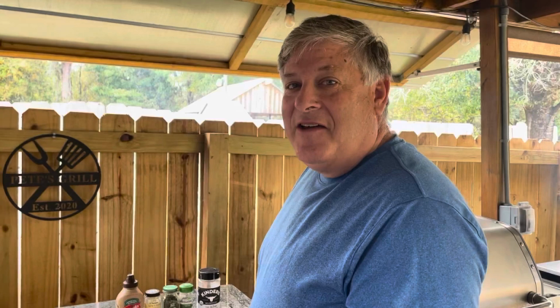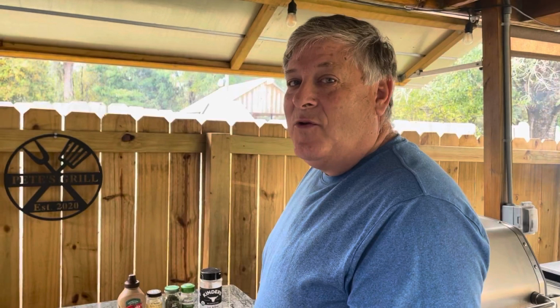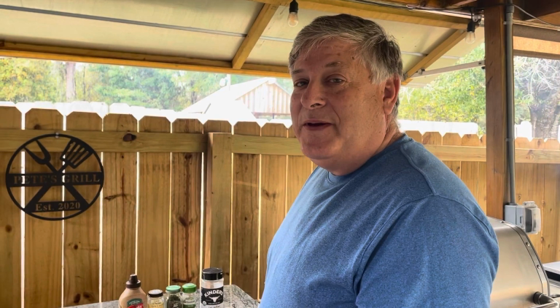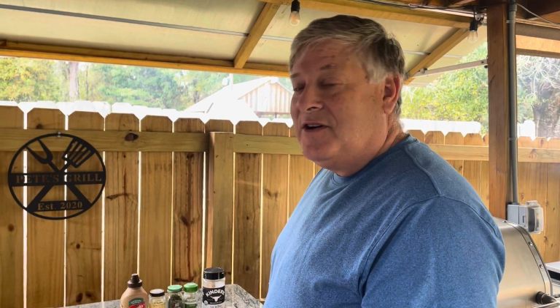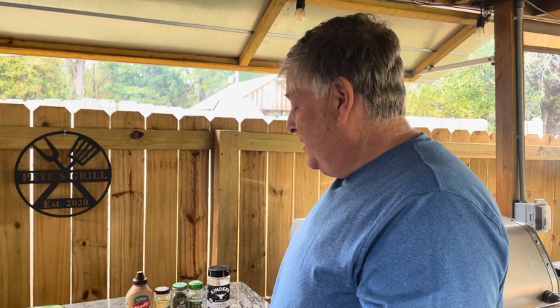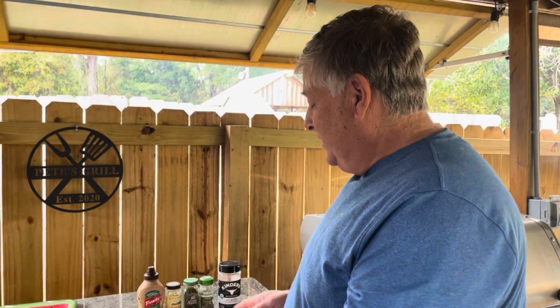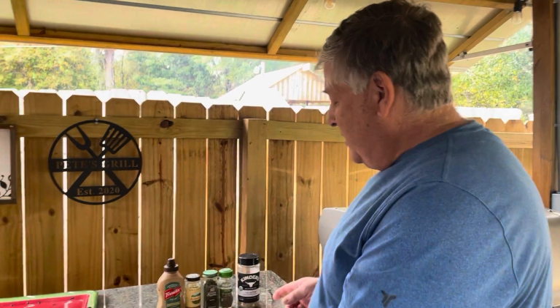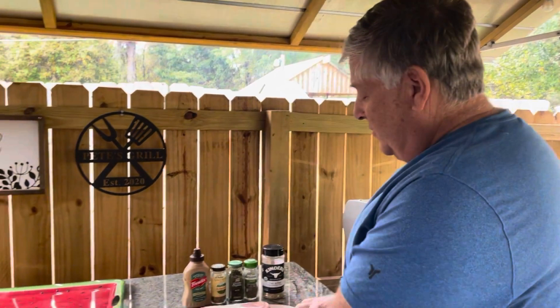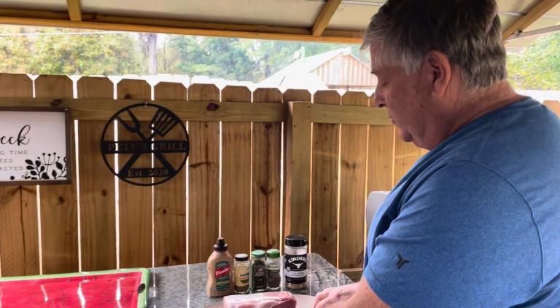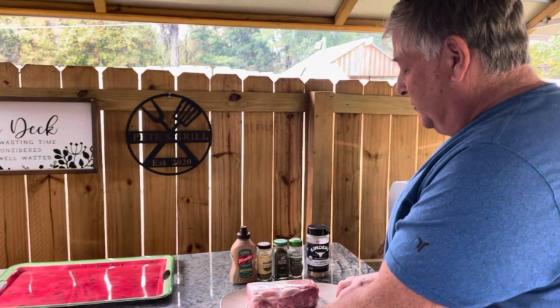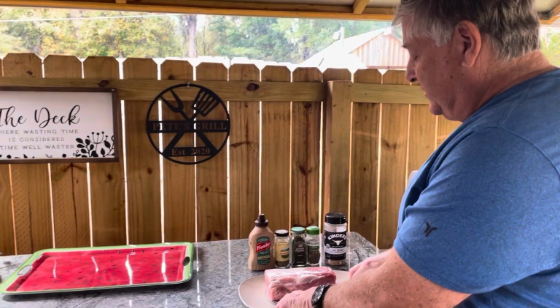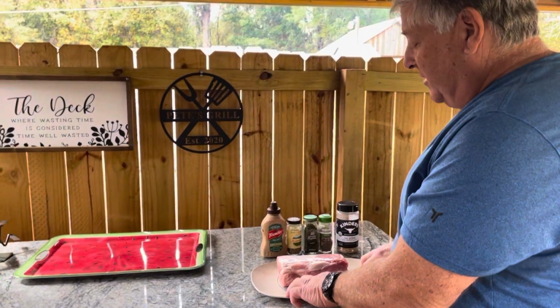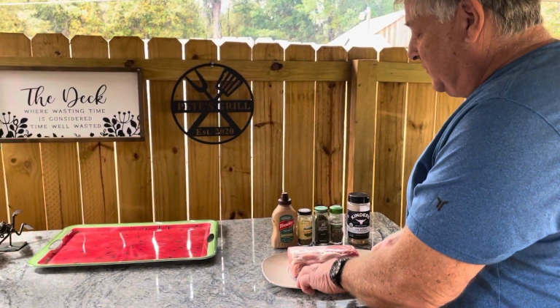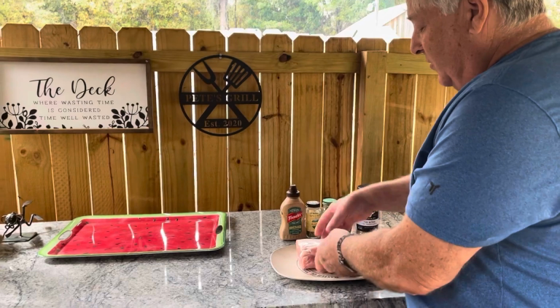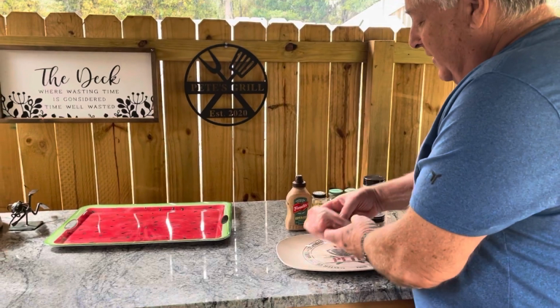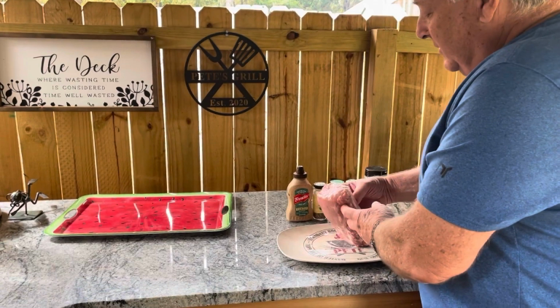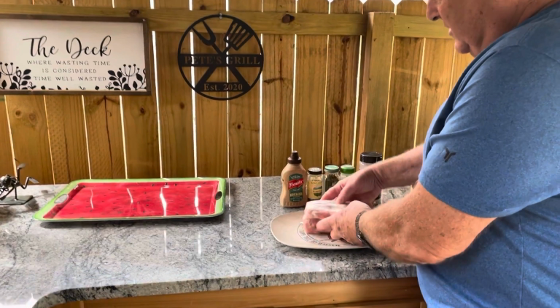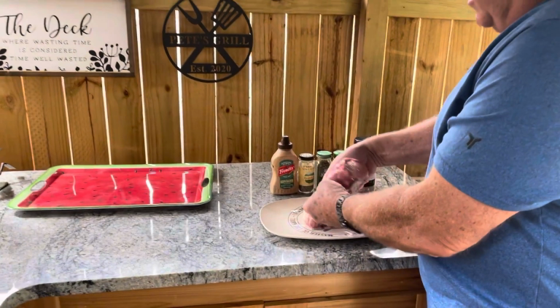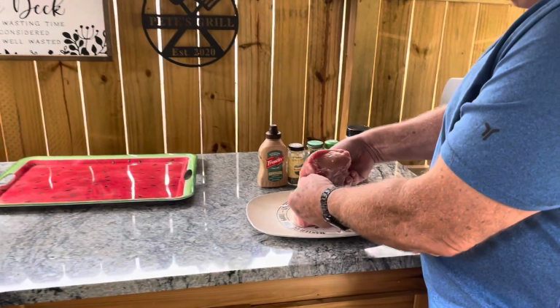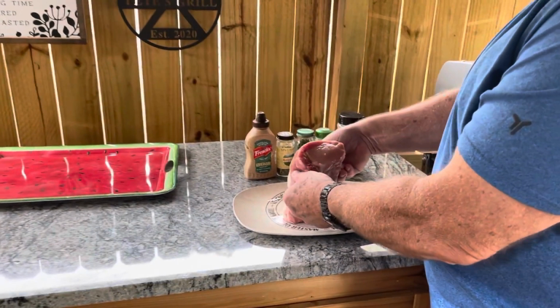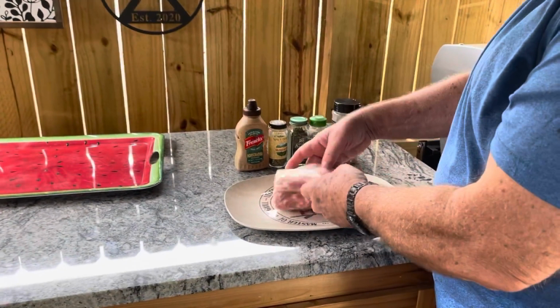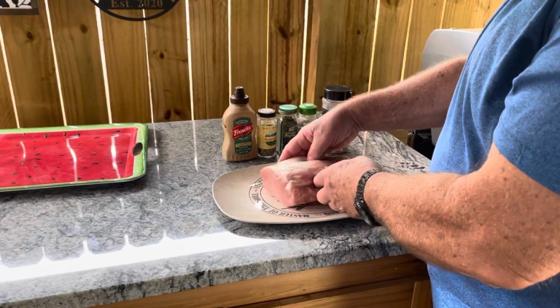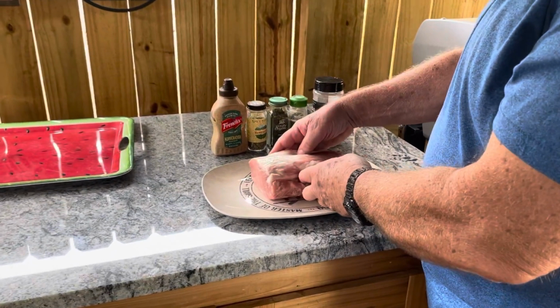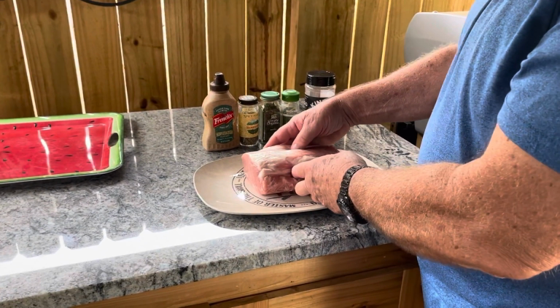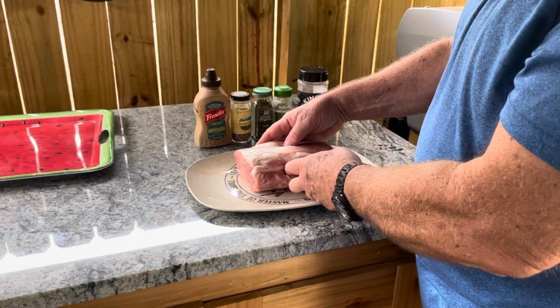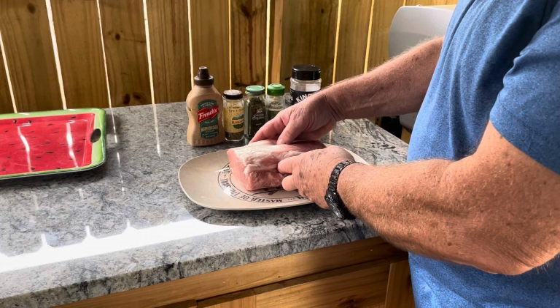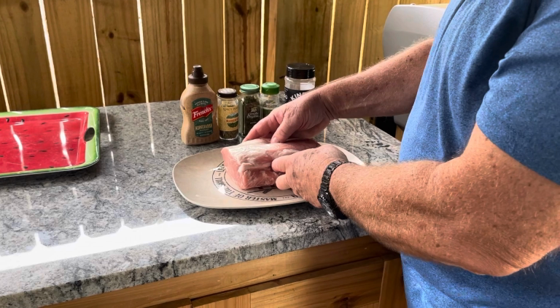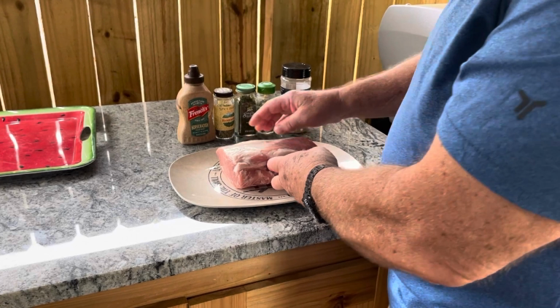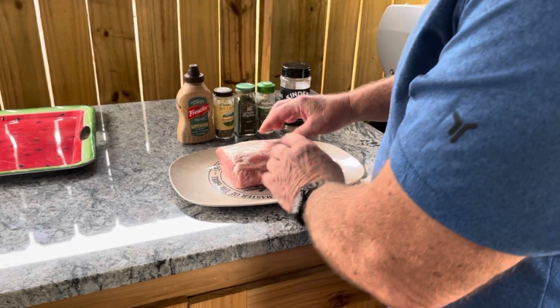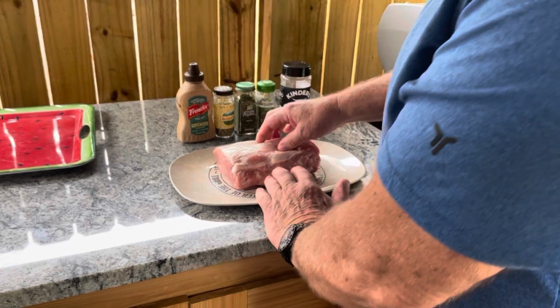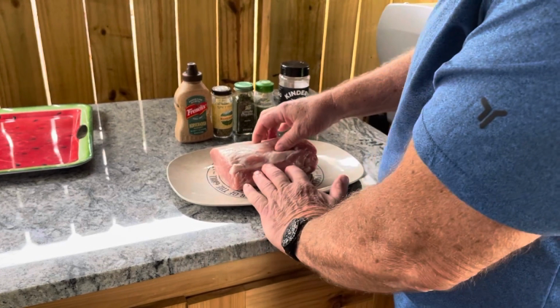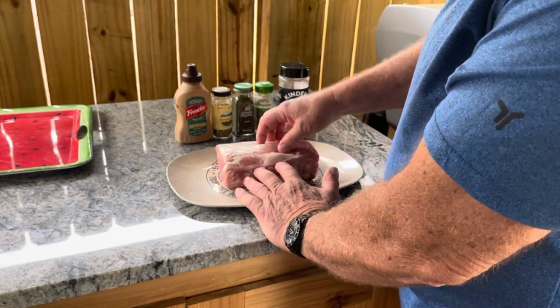Hey everybody, welcome to Pete's Grill. Today we're going to do a center-cut boneless pork loin. These are on sale for a really good price — you can get them at Costco for like $1.99. Now this is how we're going to do this.